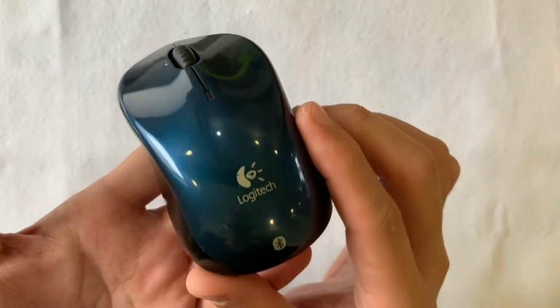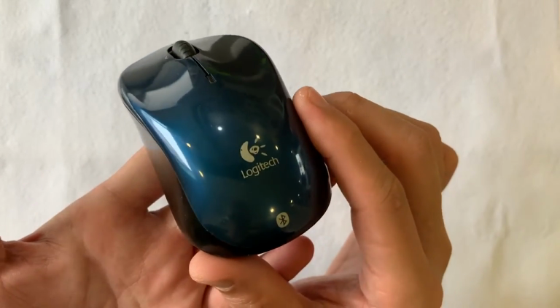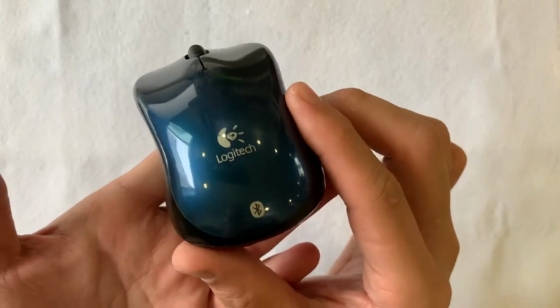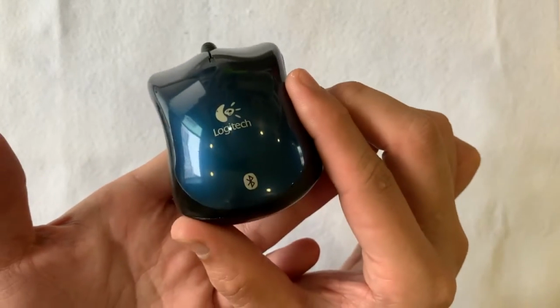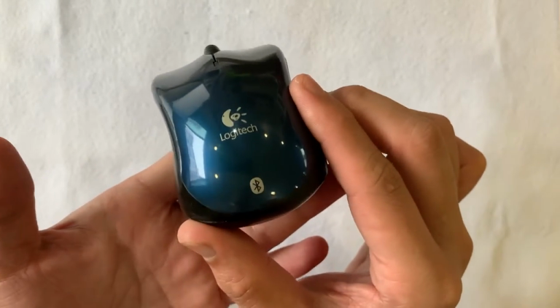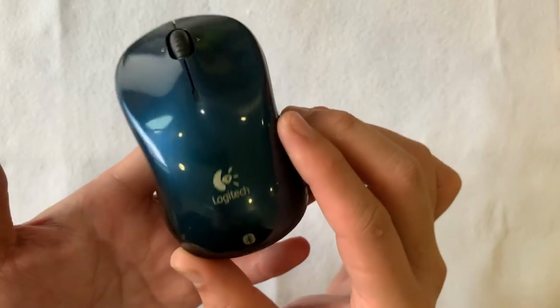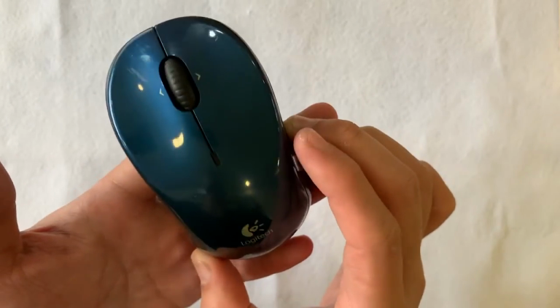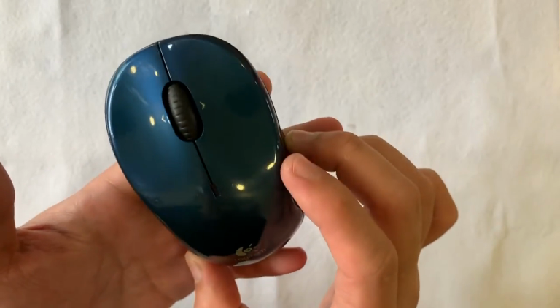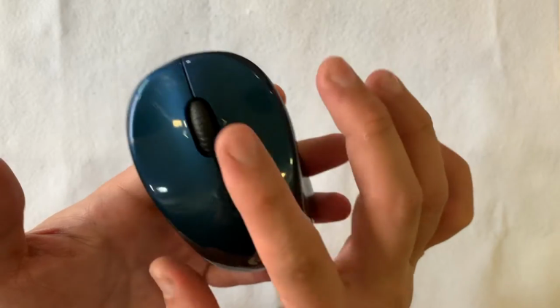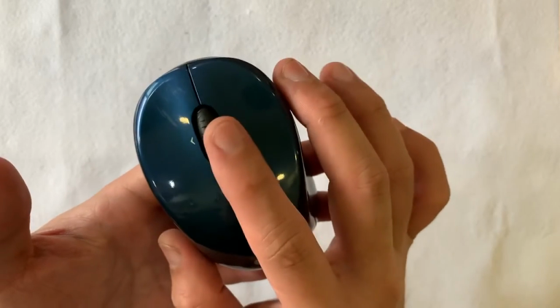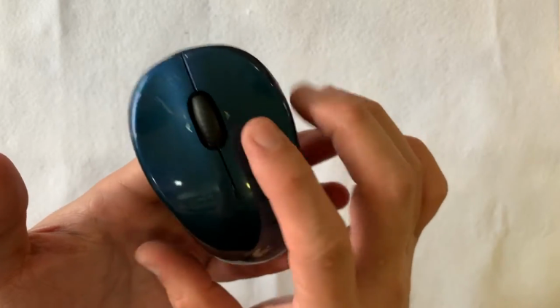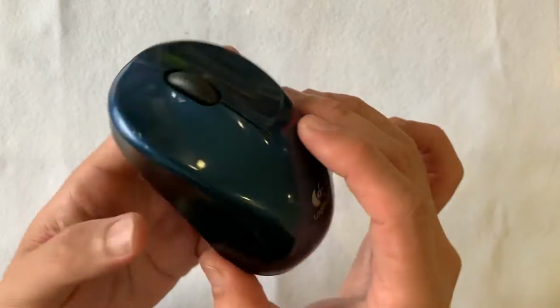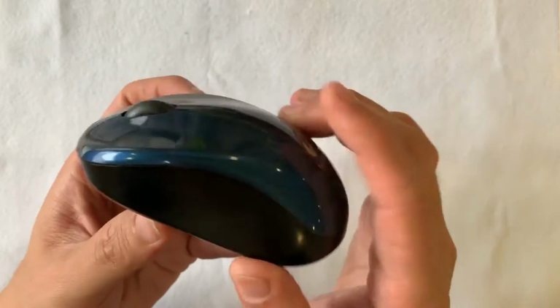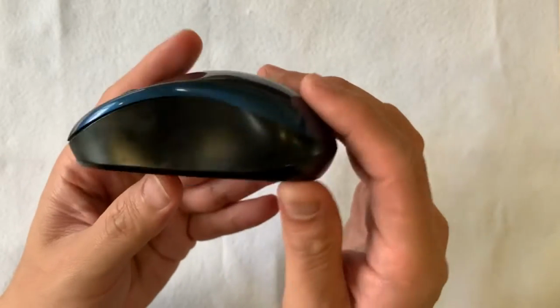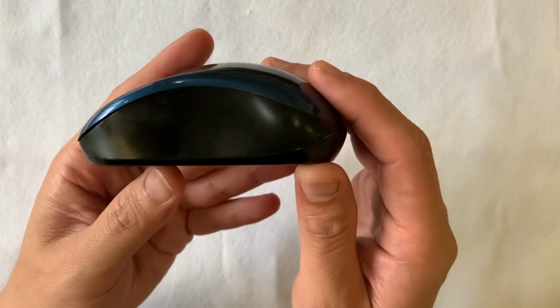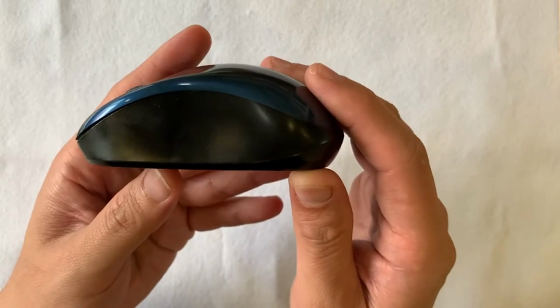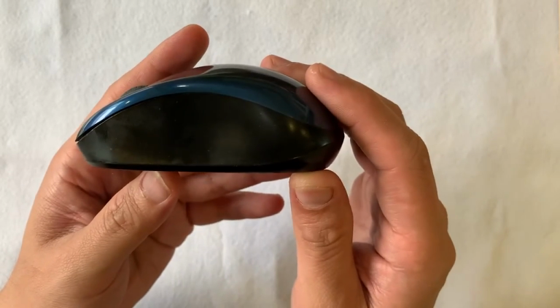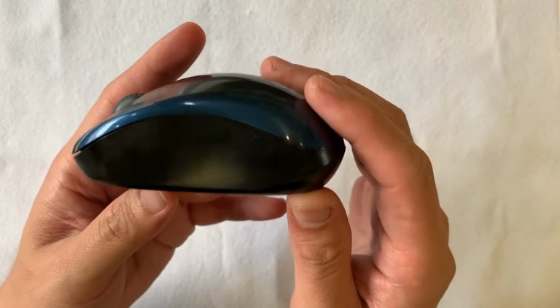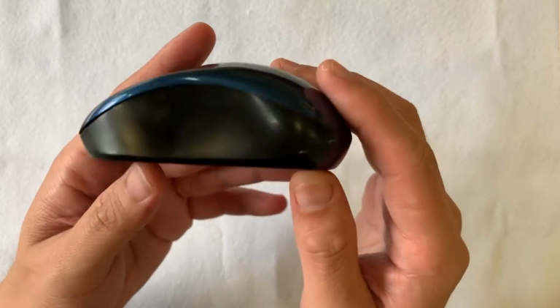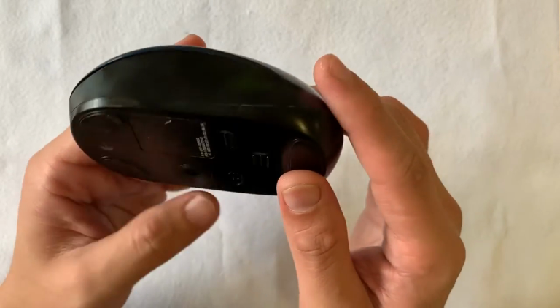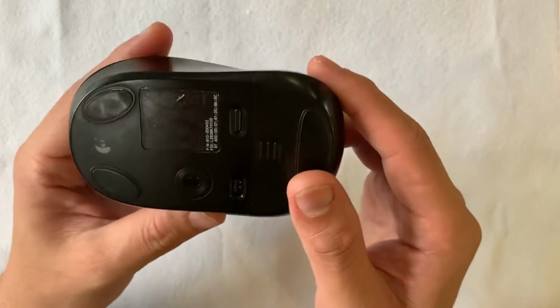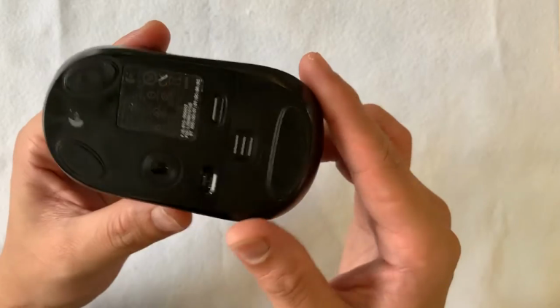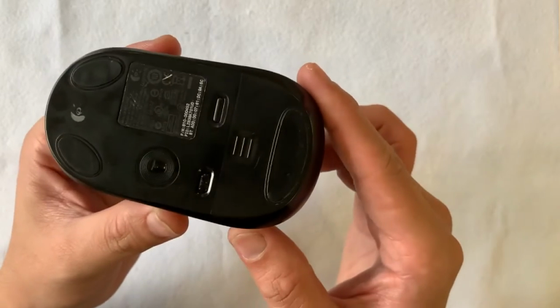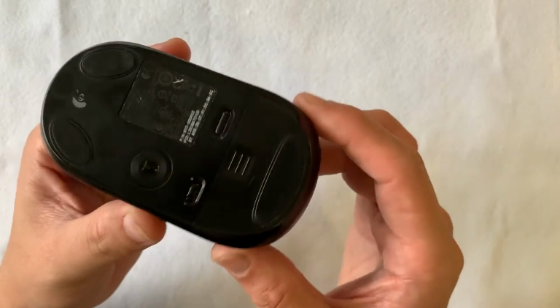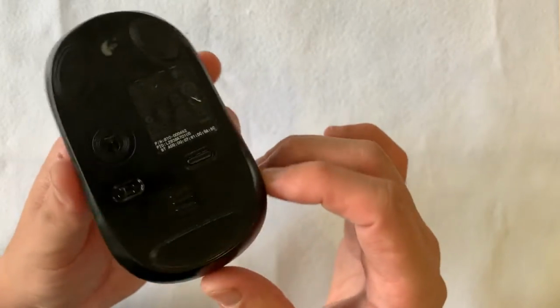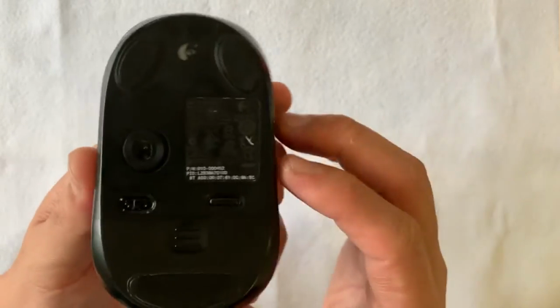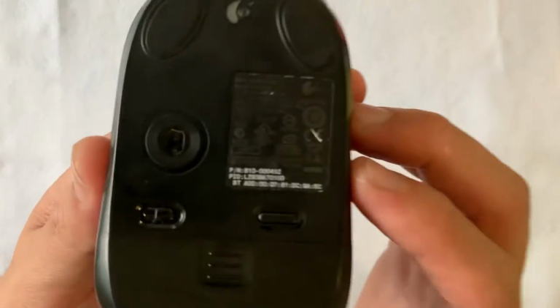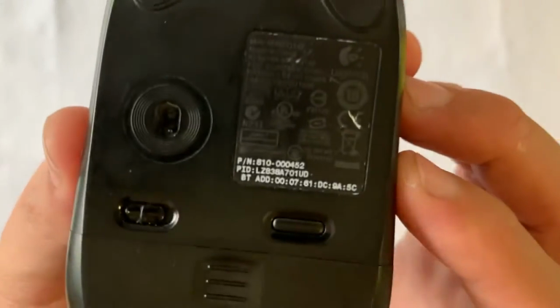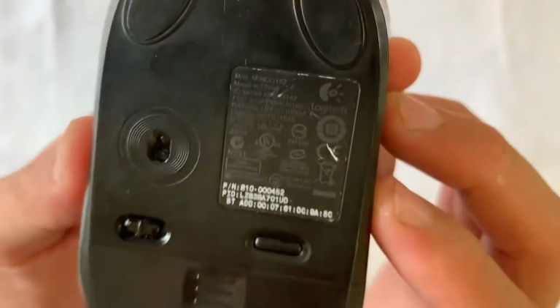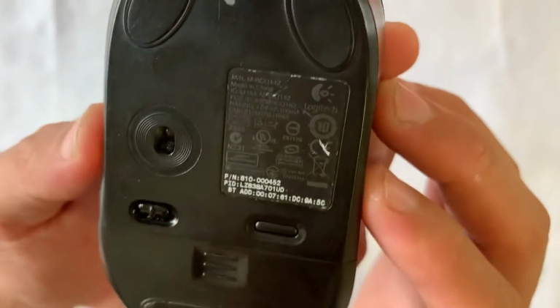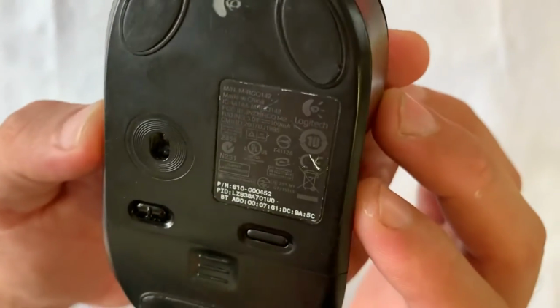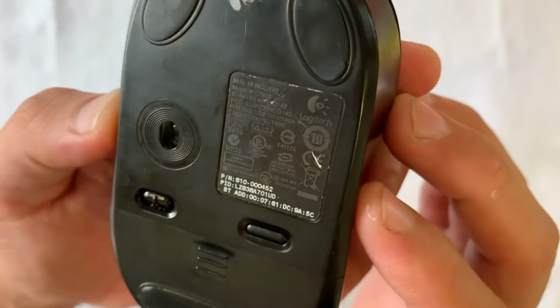I got this mouse at the marketplace. I've been looking for it for quite some time. I found it reasonably priced at $10 and it was posted to me so I don't have to travel and pick it up.